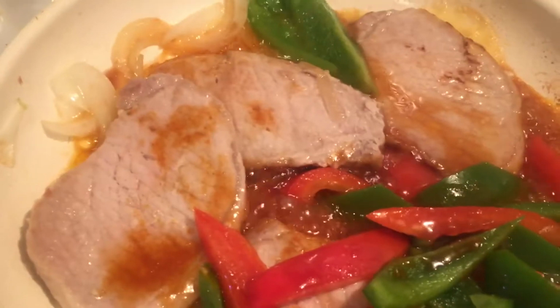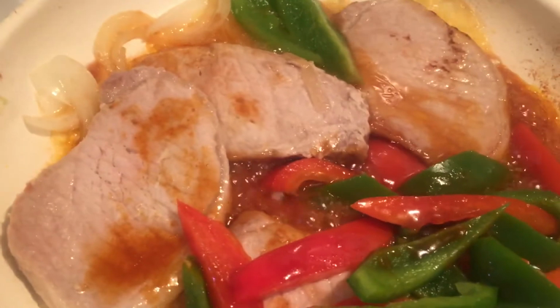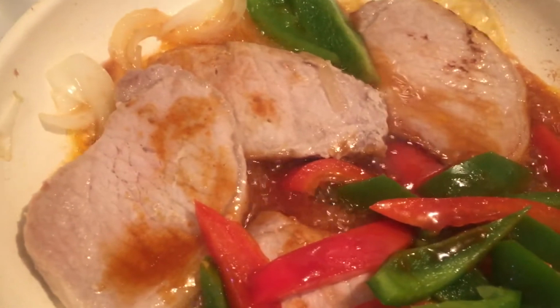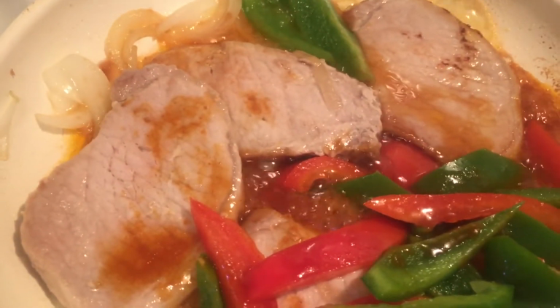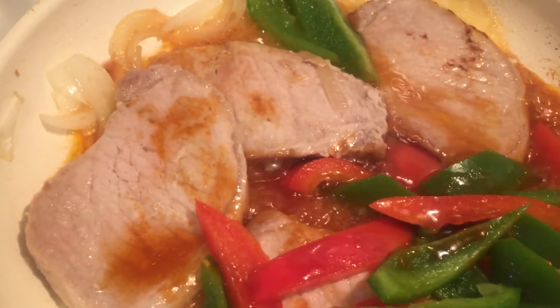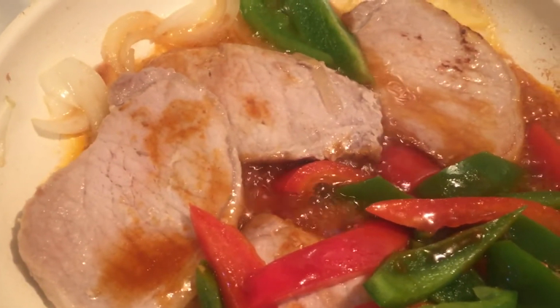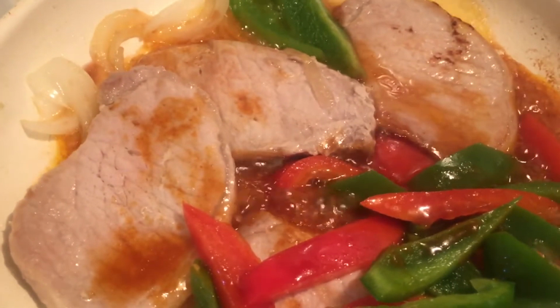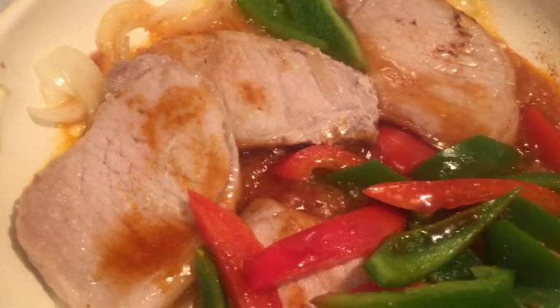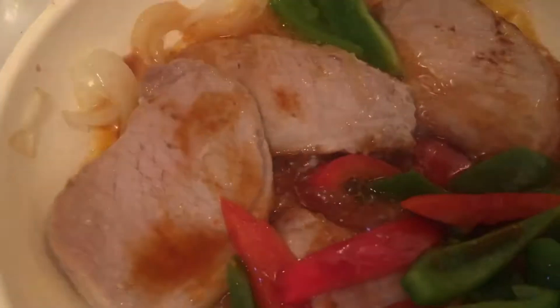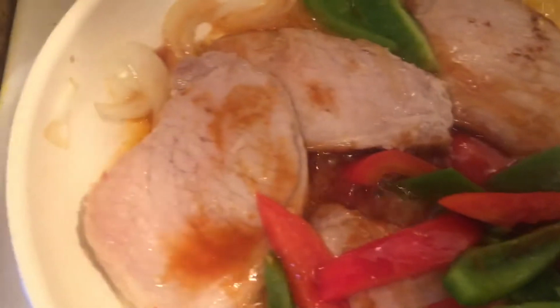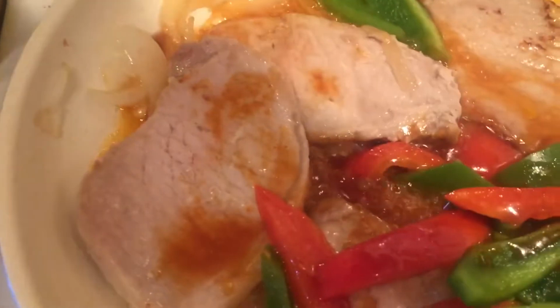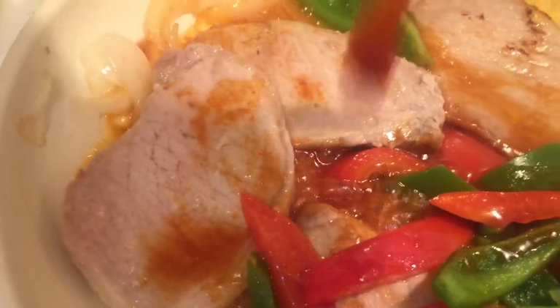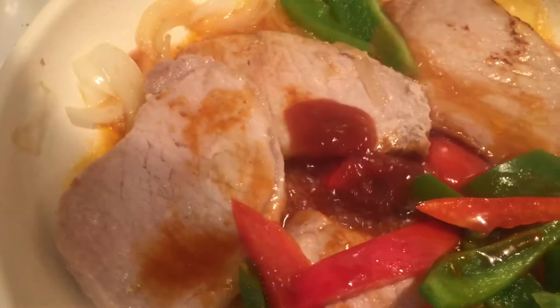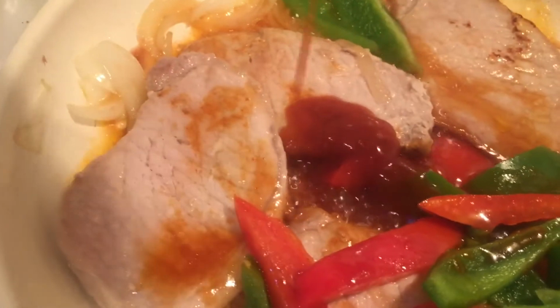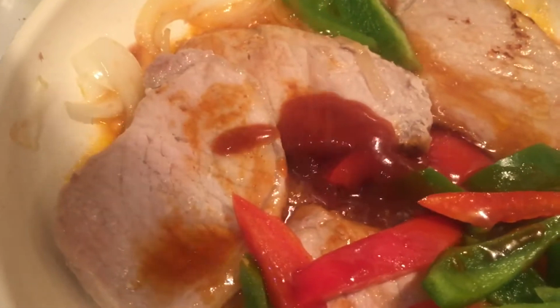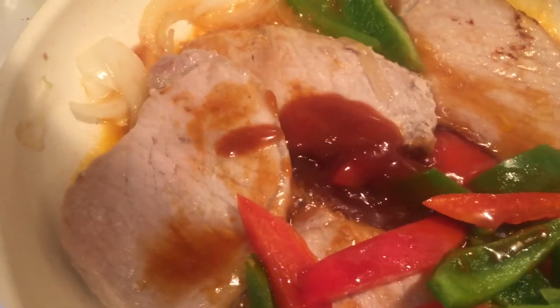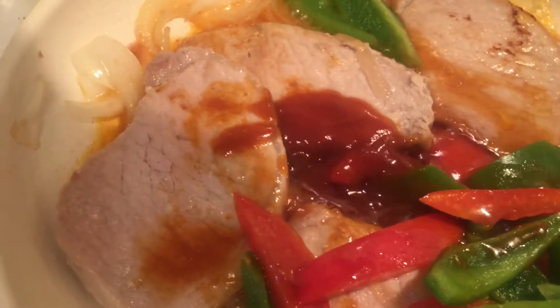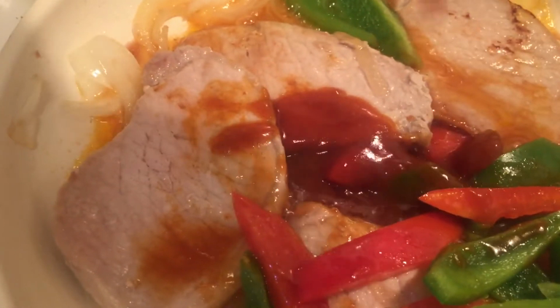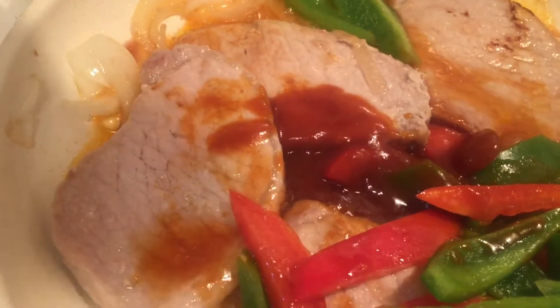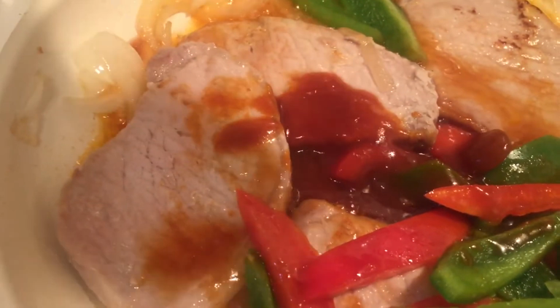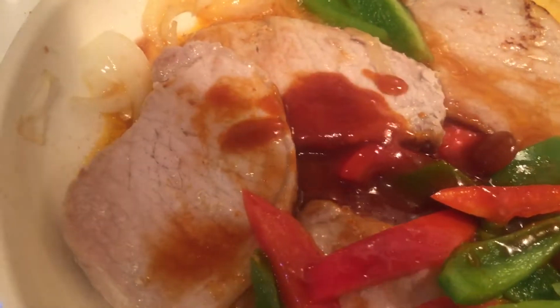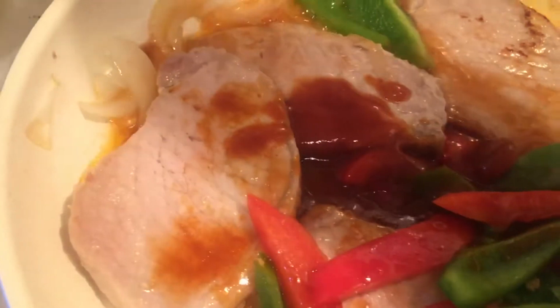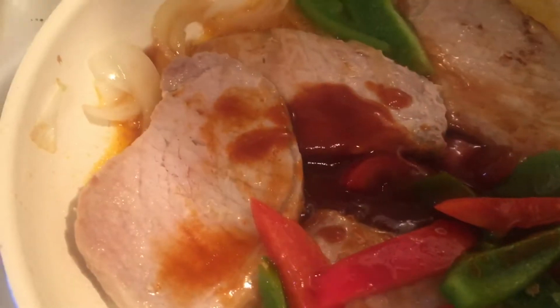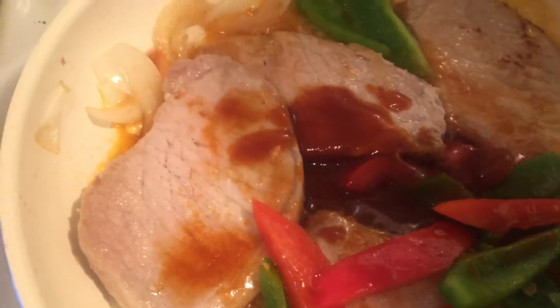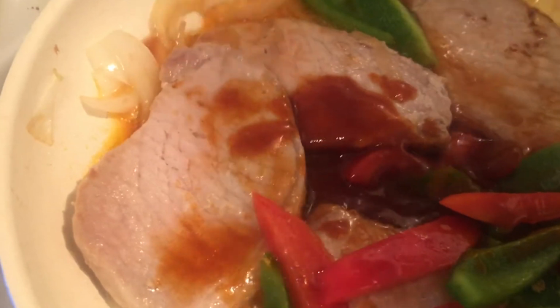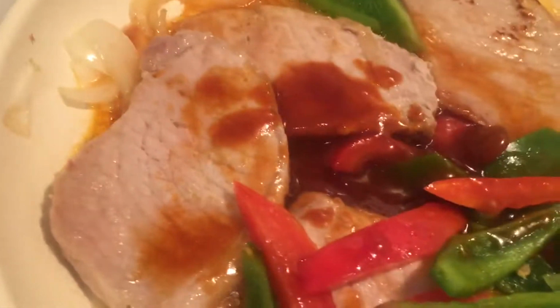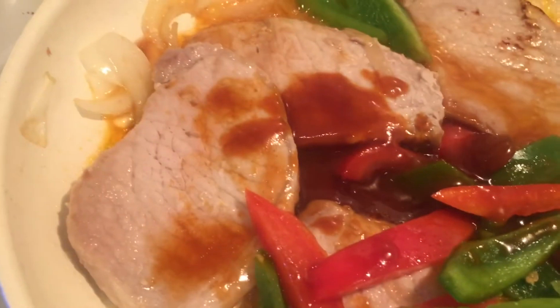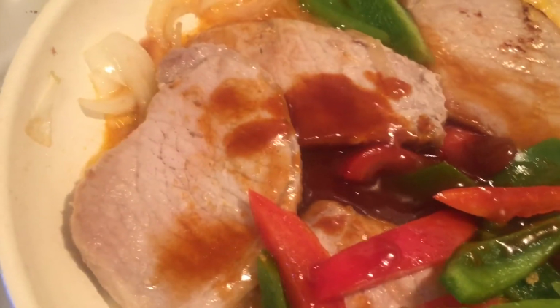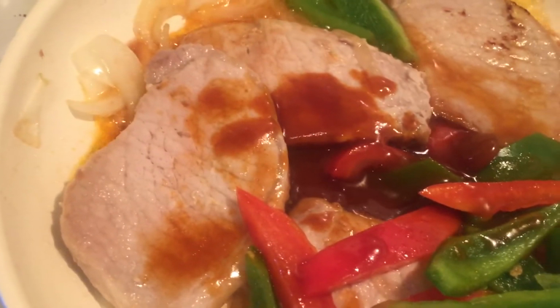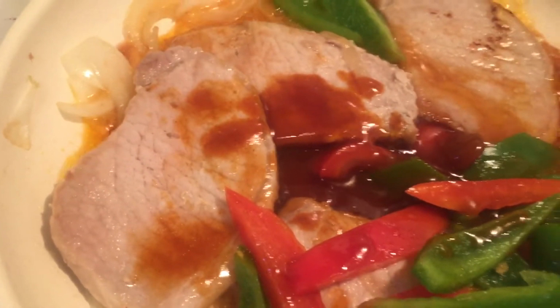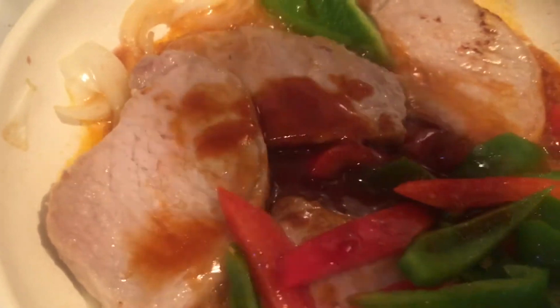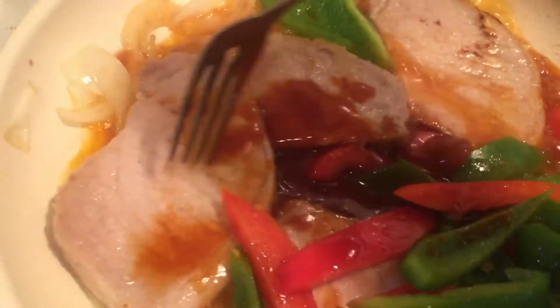The peppers are nicely cooked and I'm just going to be adding my Heinz 57 sauce with the brown sugar, and then I'm just going to be coating the pork chops with this and browning on the other side.